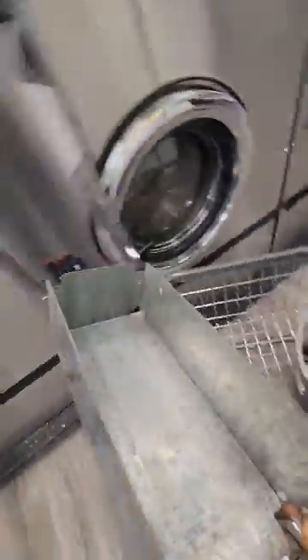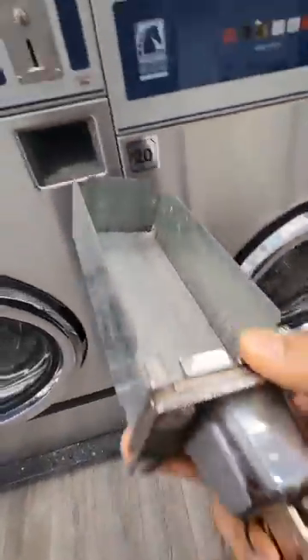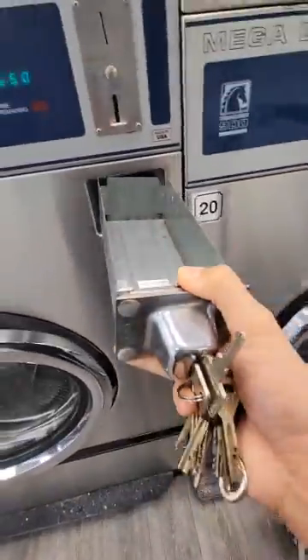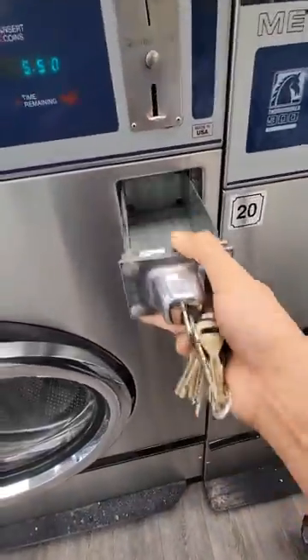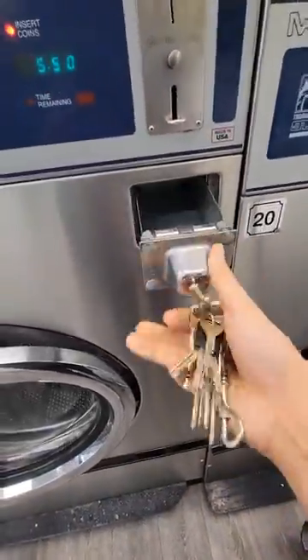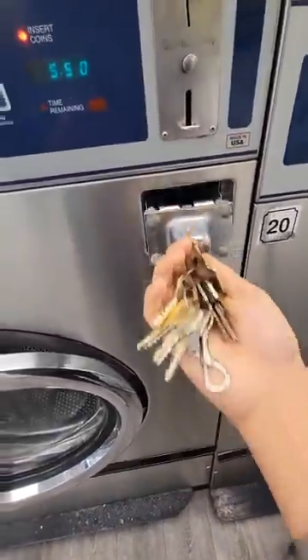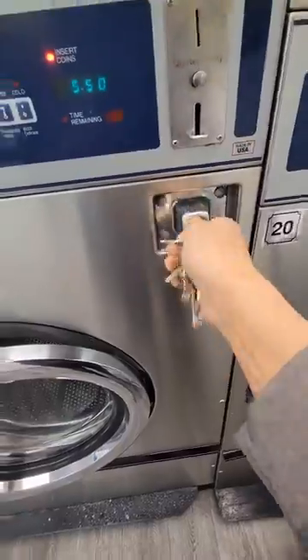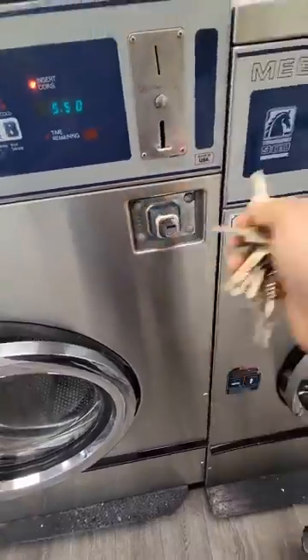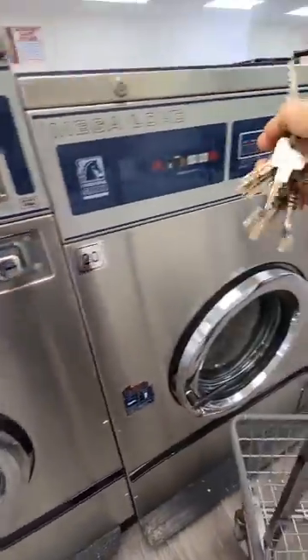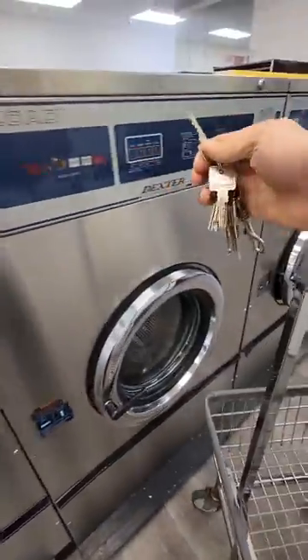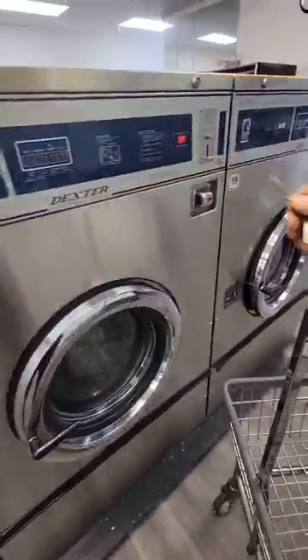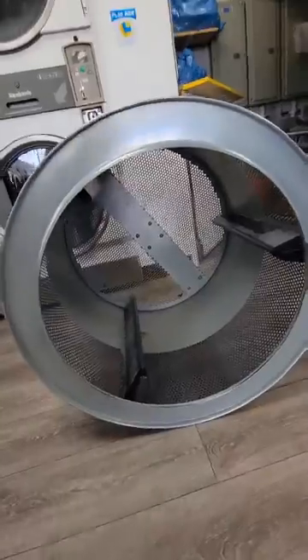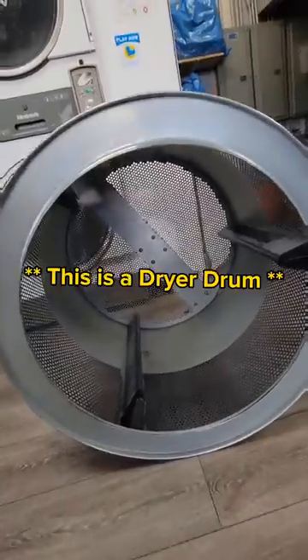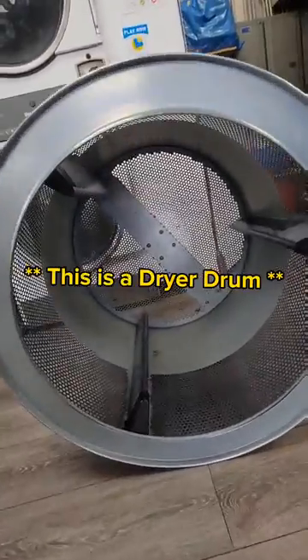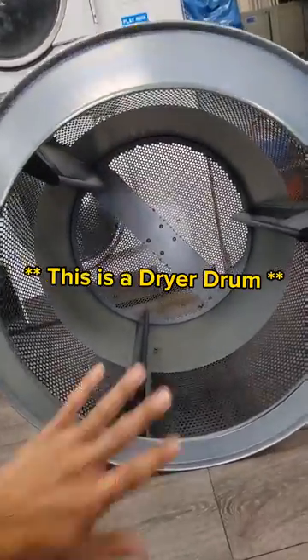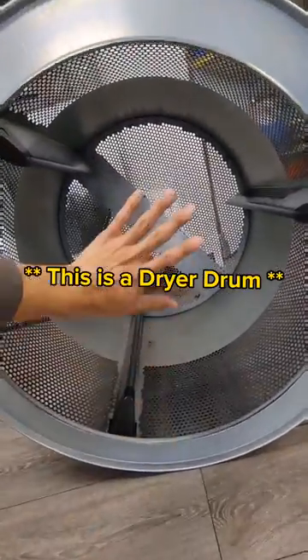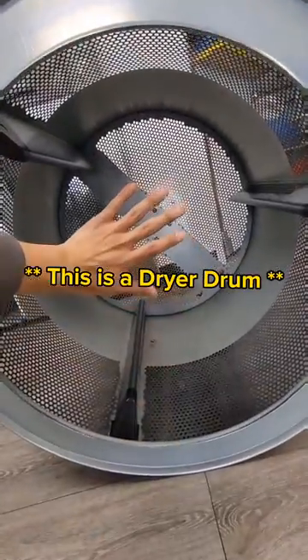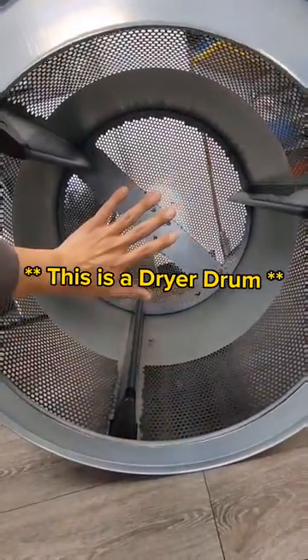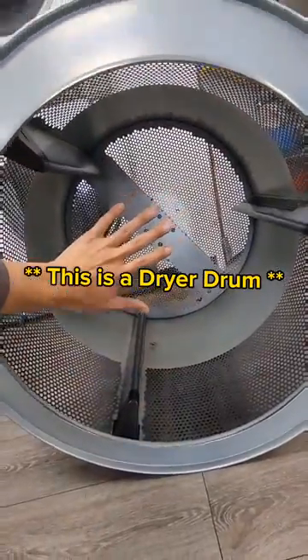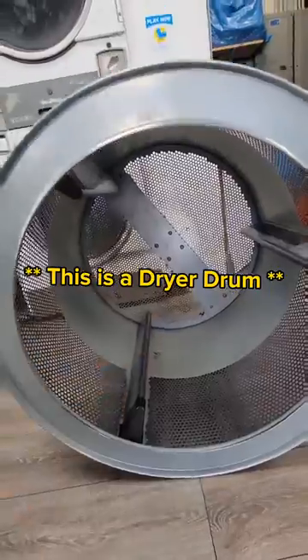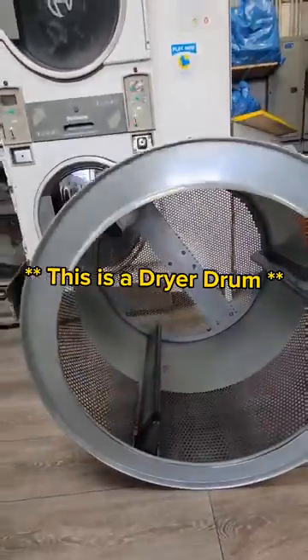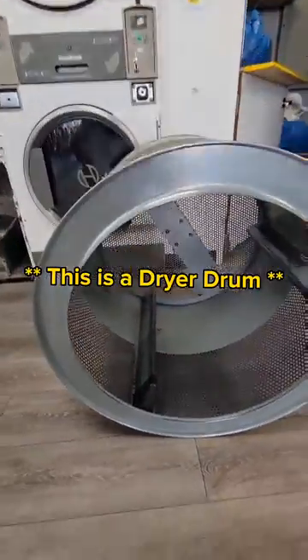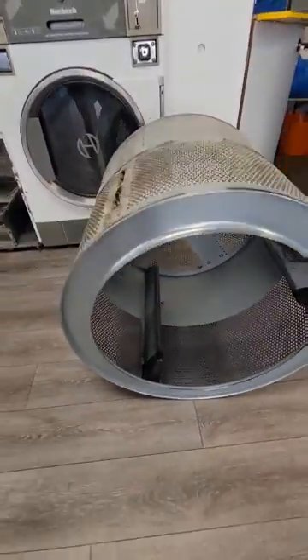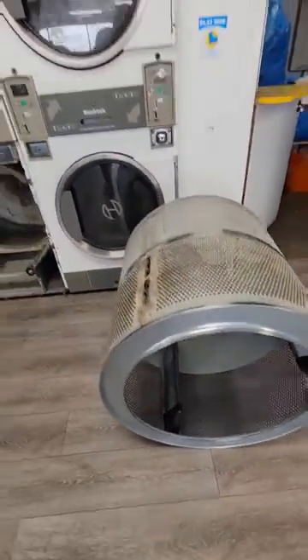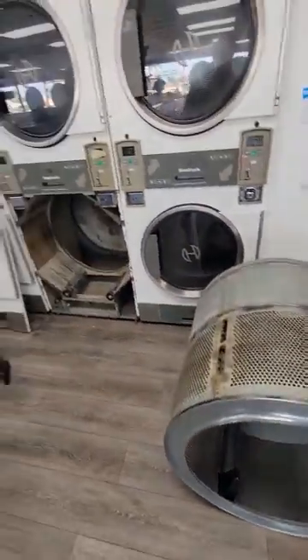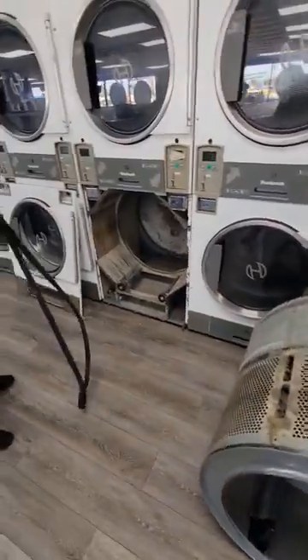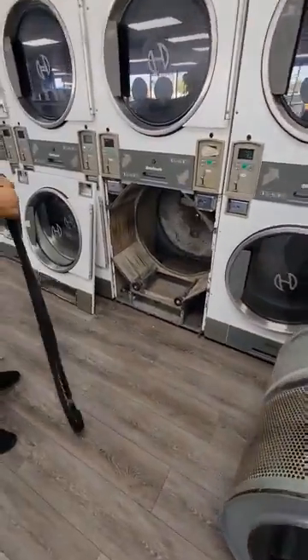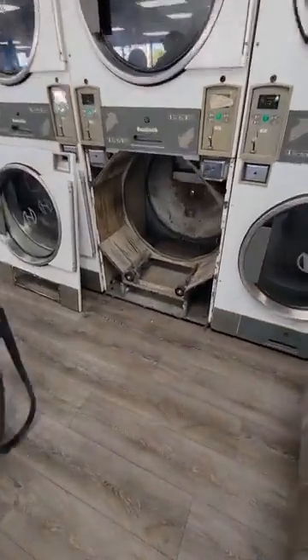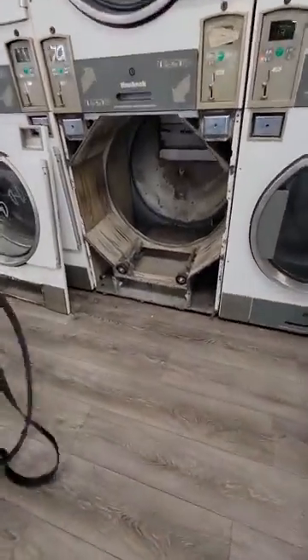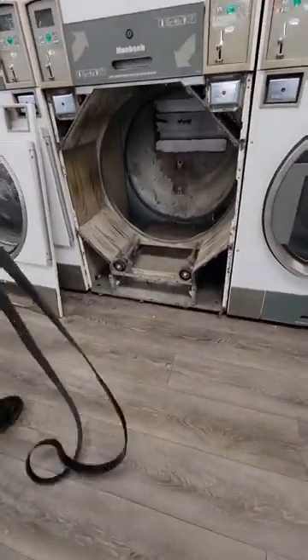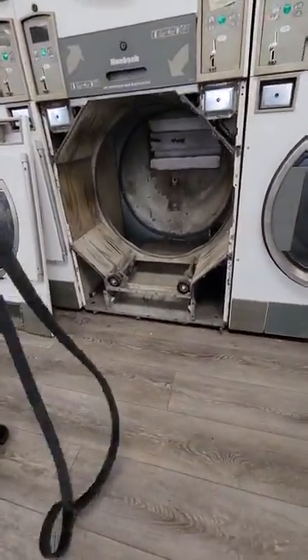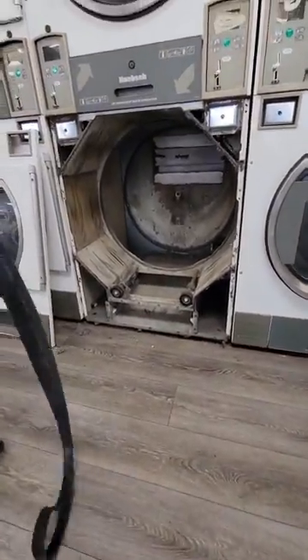One of the biggest question marks in deciding whether to start a laundromat is who and how do we go about the maintenance. The idea of having to fix these things can be a little daunting for some, but that's exactly why we have systems in place to take care of these types of issues when they arise.